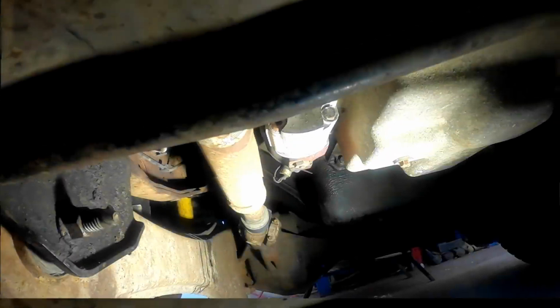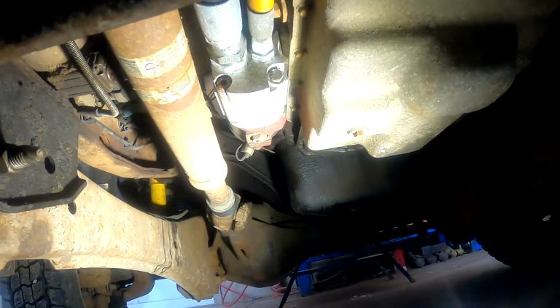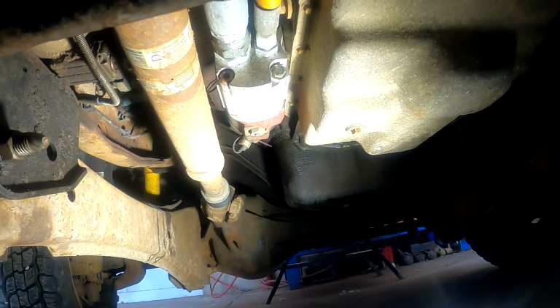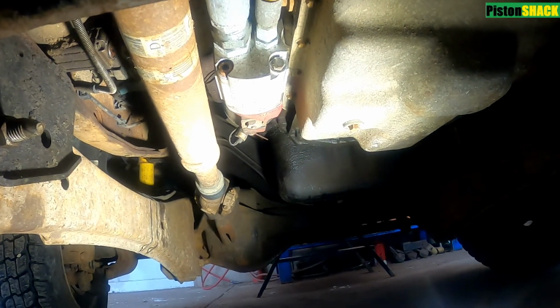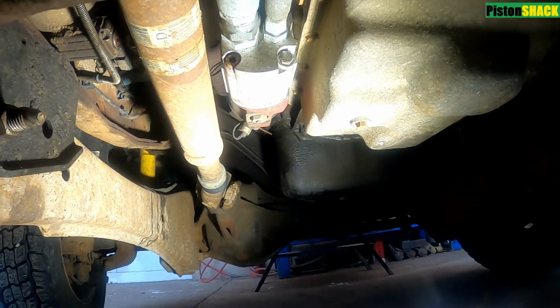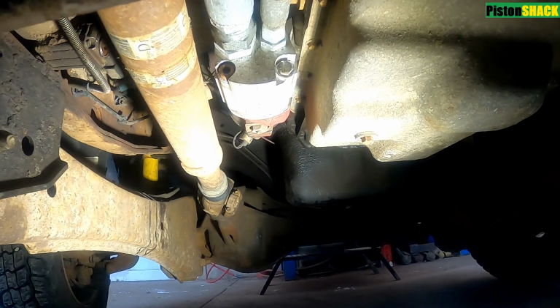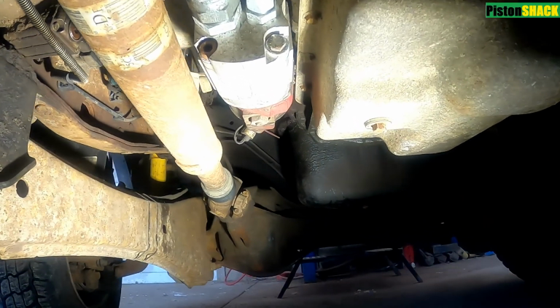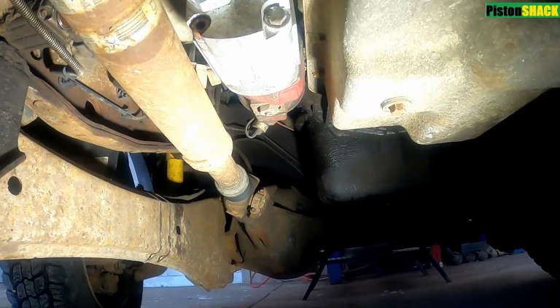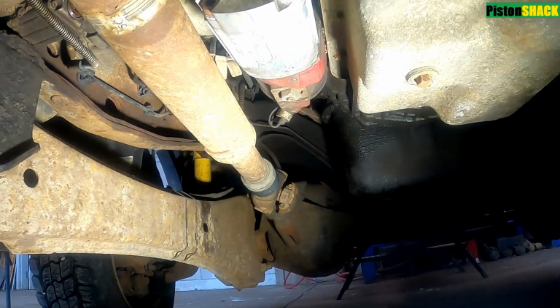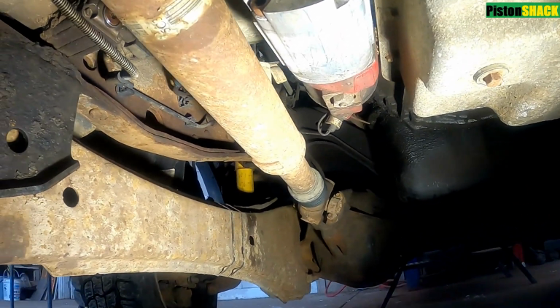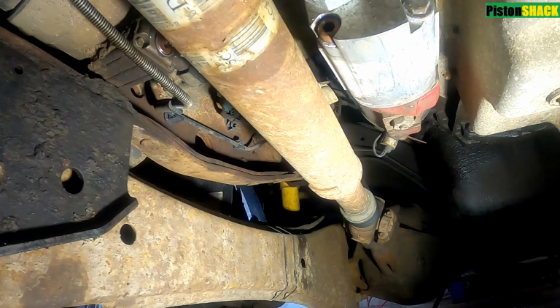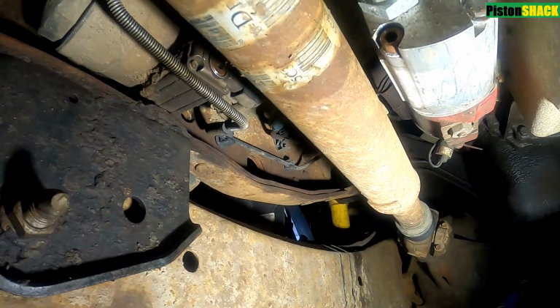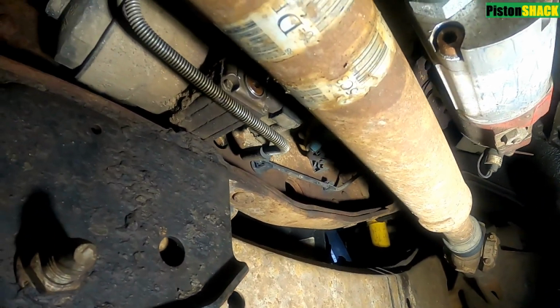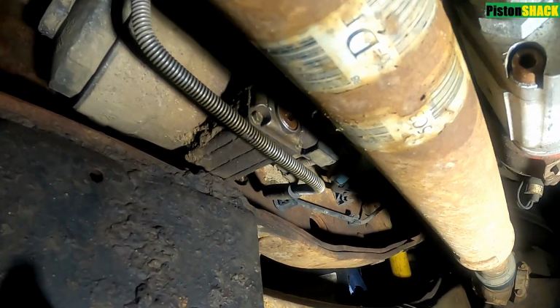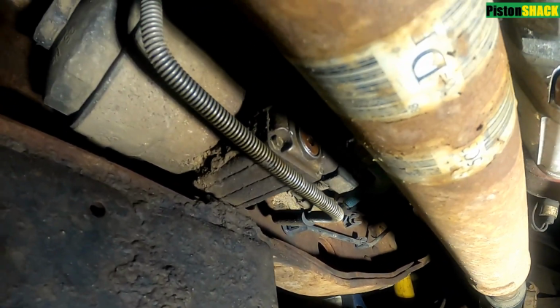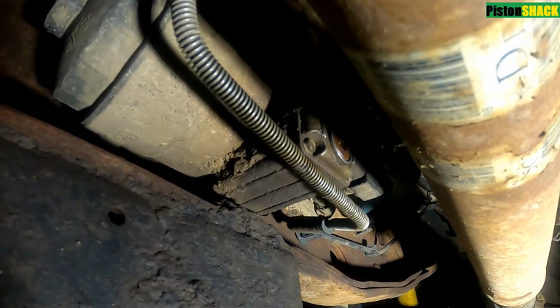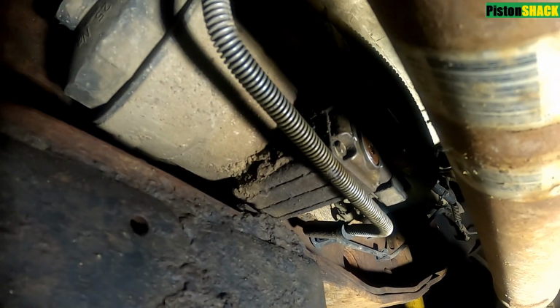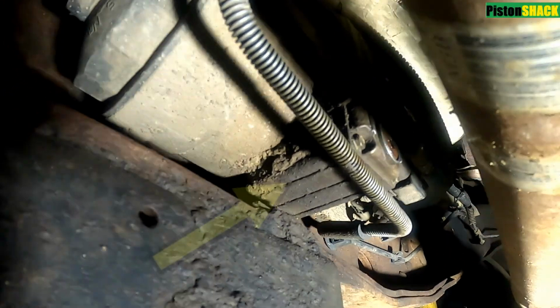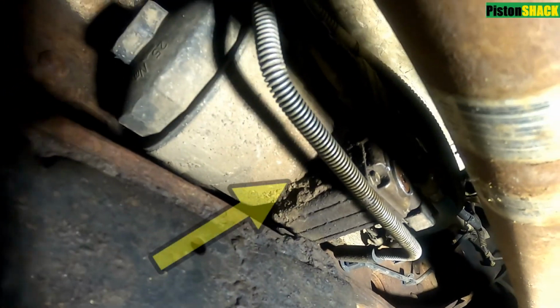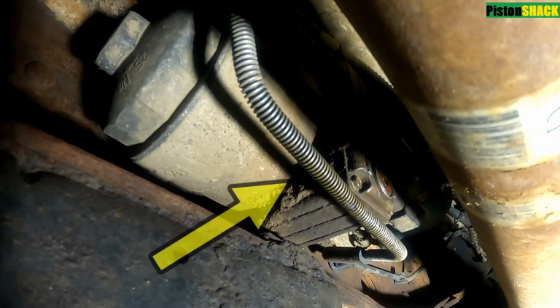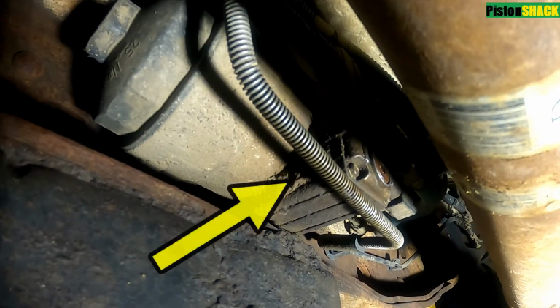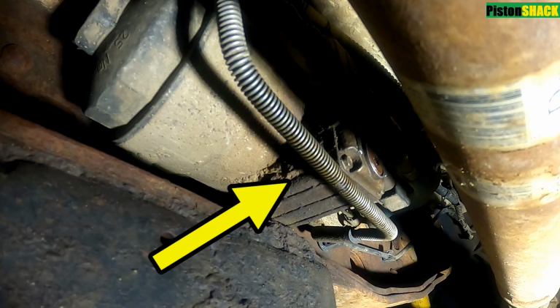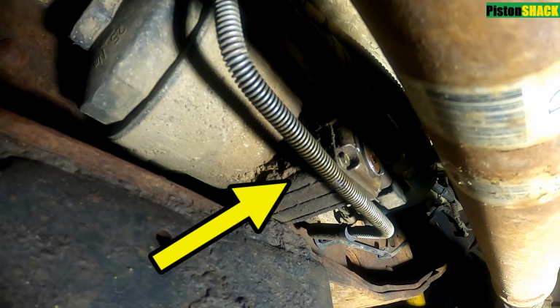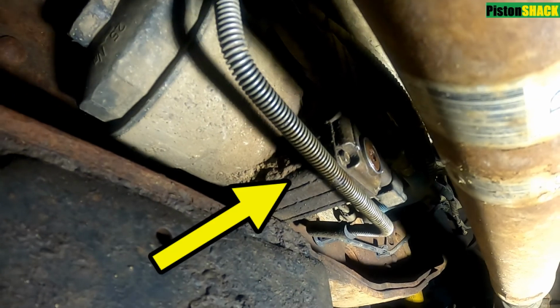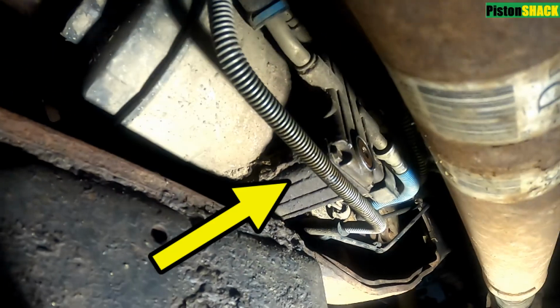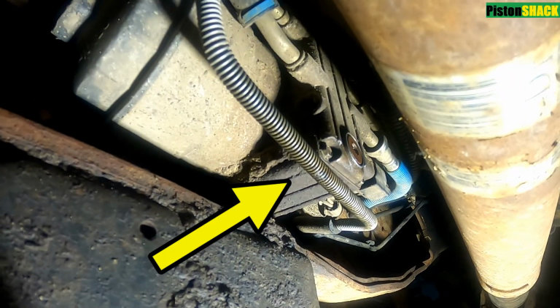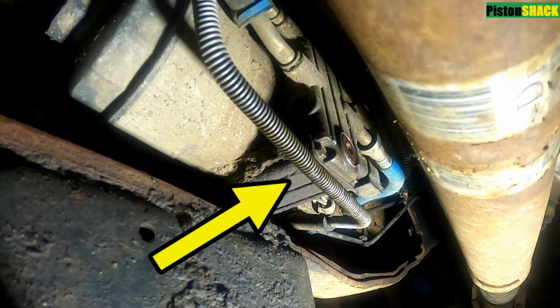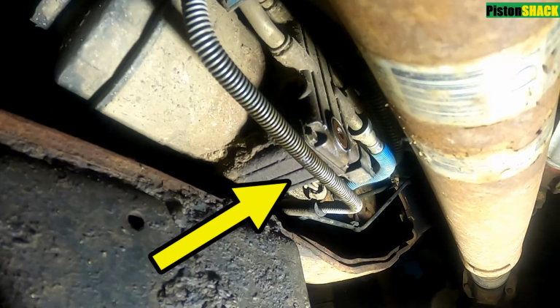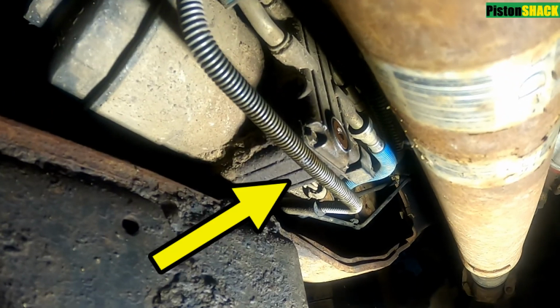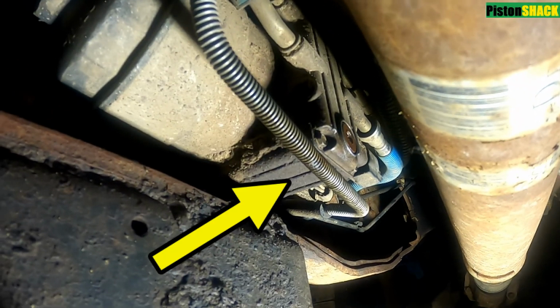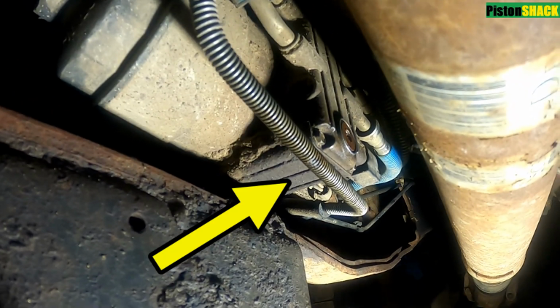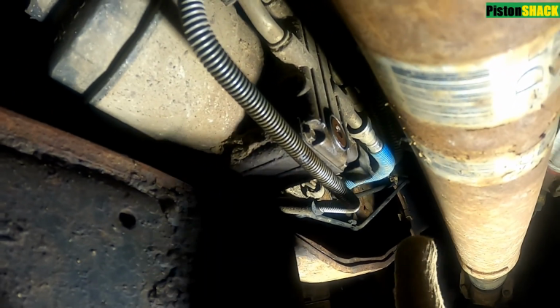The truck is off, we're under the vehicle. Let's locate our horizontal fuel conditioning module. As you can see, that is what we're looking for — that is the primary fuel filter, and on the side of that module we have a drain plug.